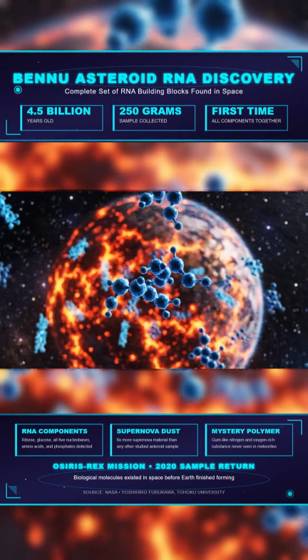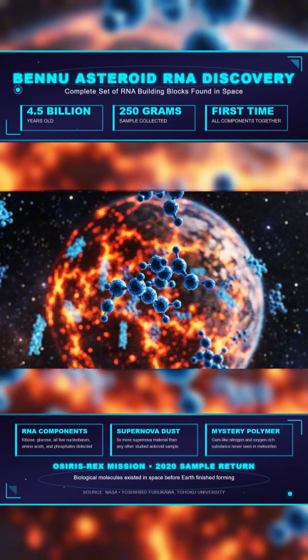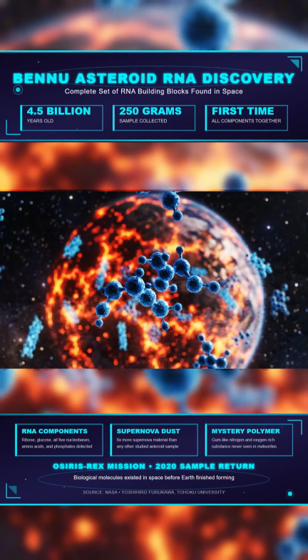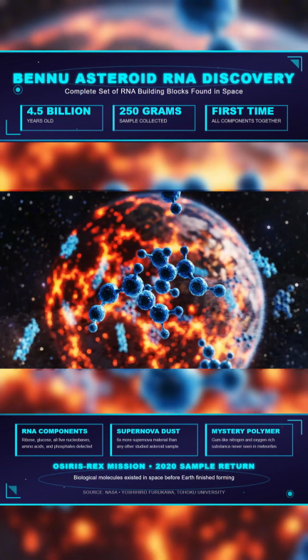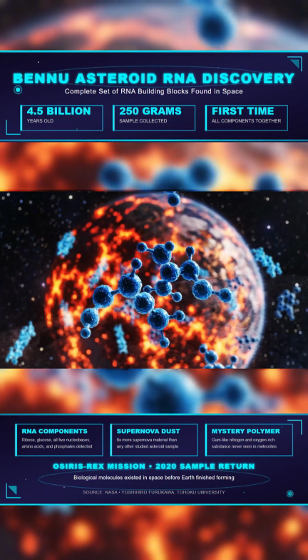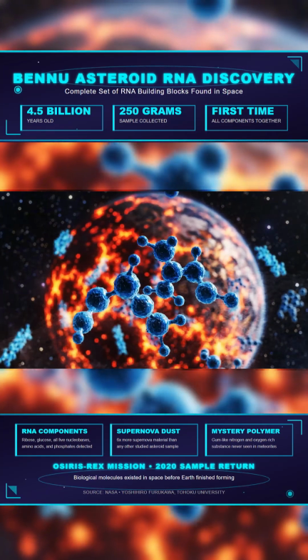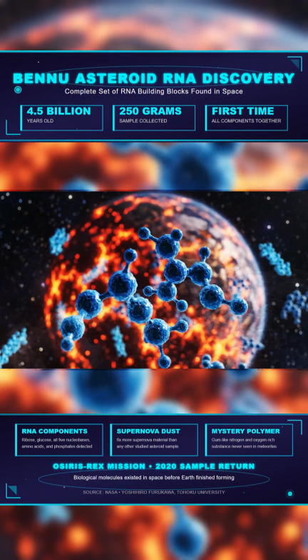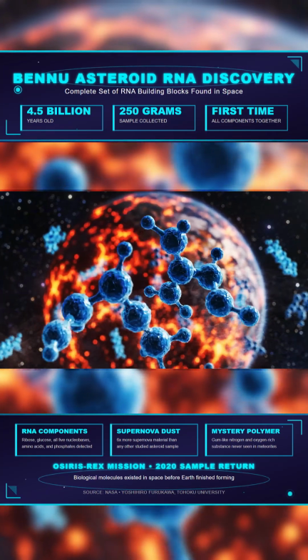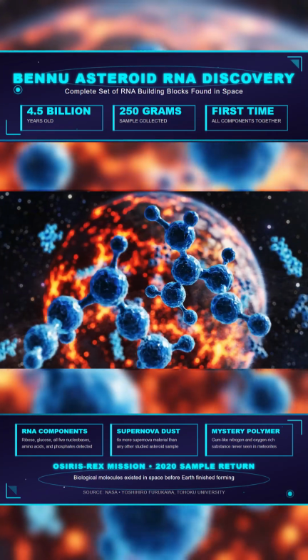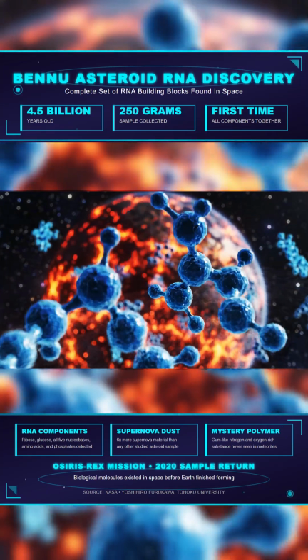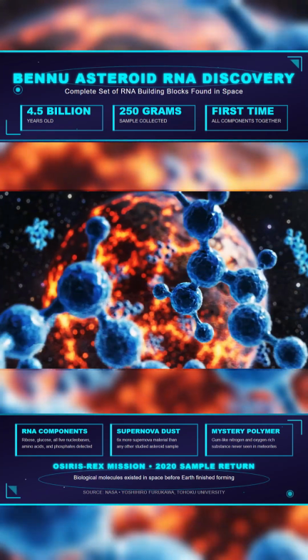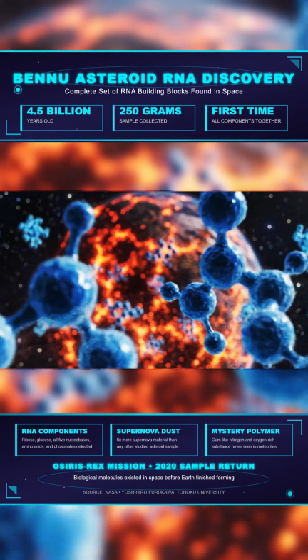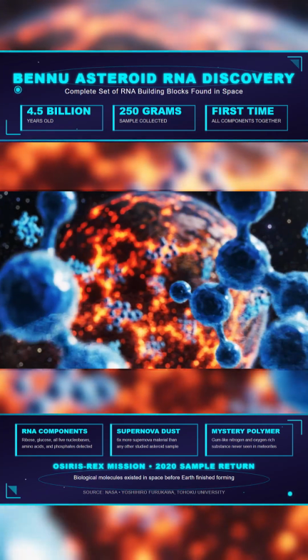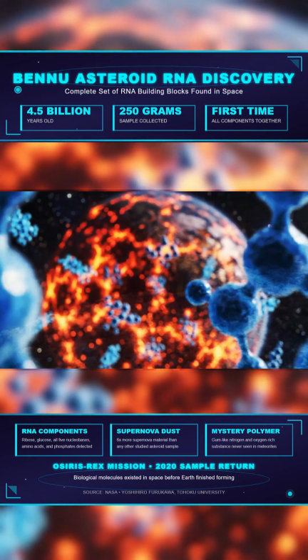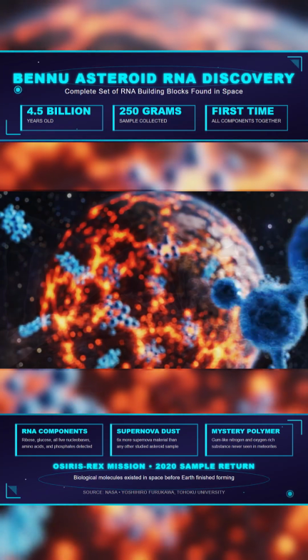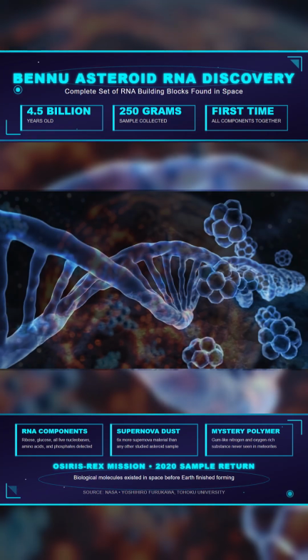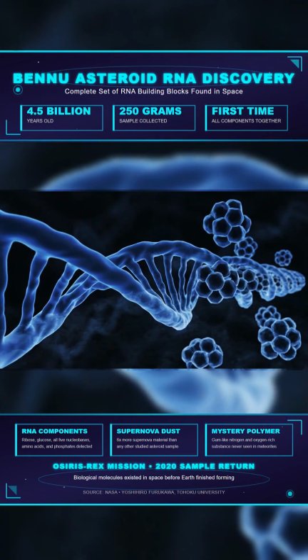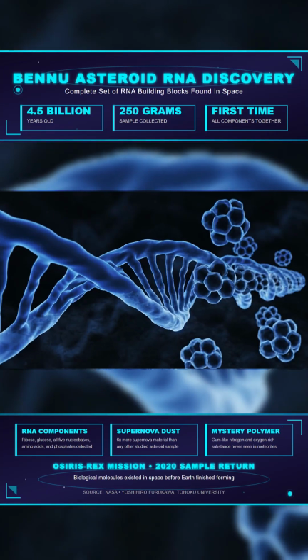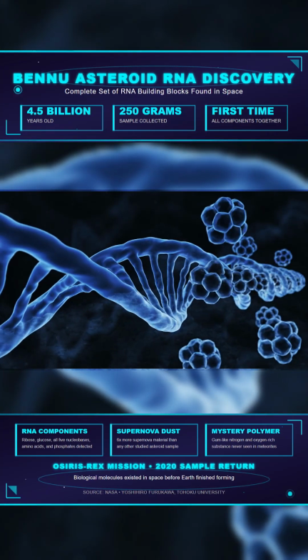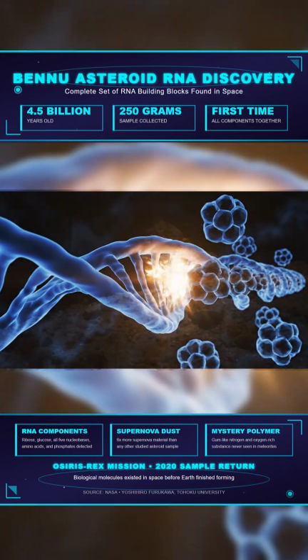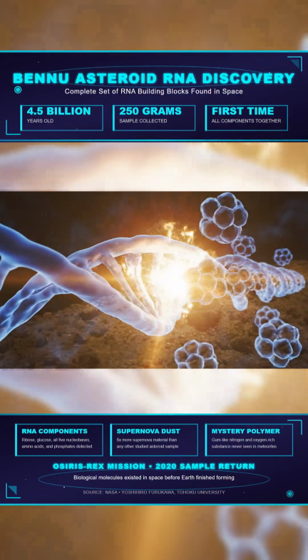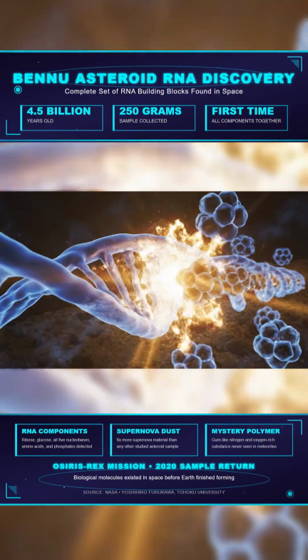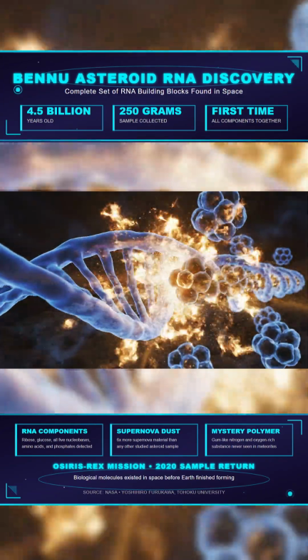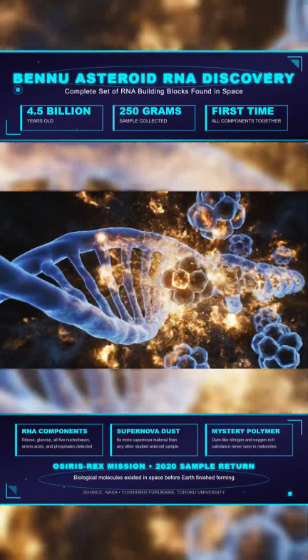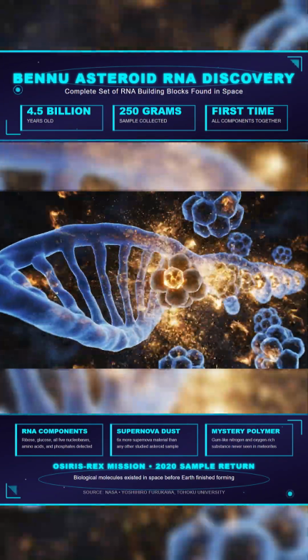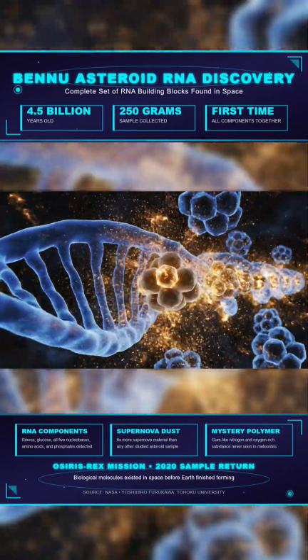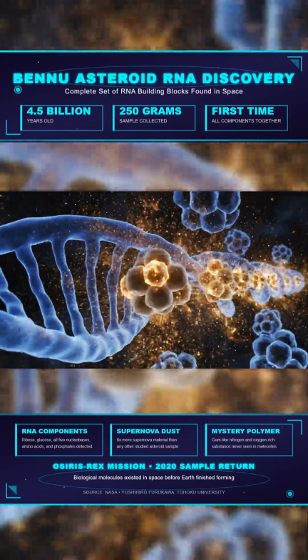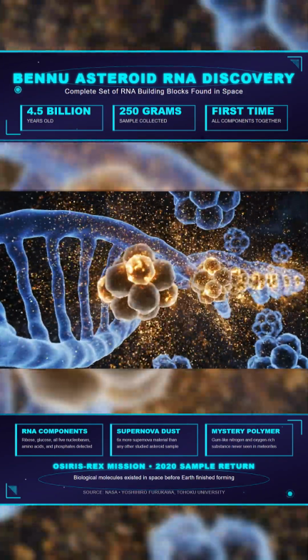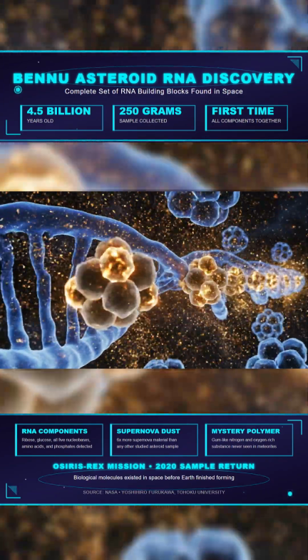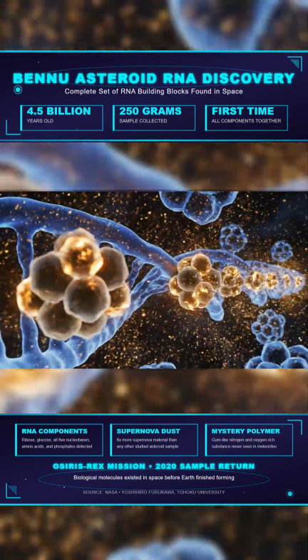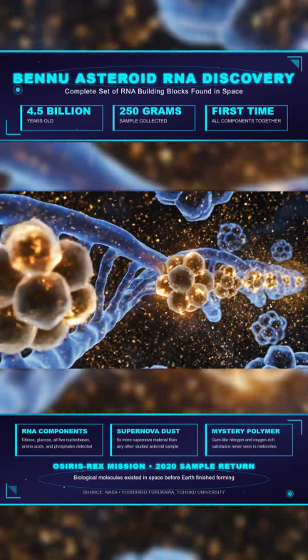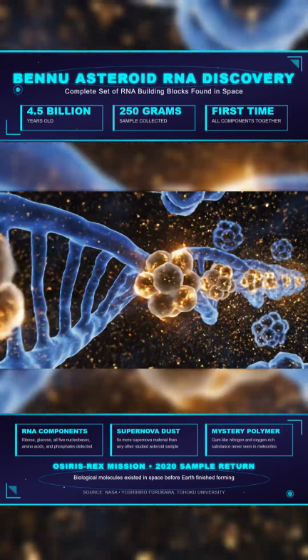Scientists also found a mysterious gum-like substance never seen before in any meteorite. This polymer material is rich in nitrogen and oxygen.